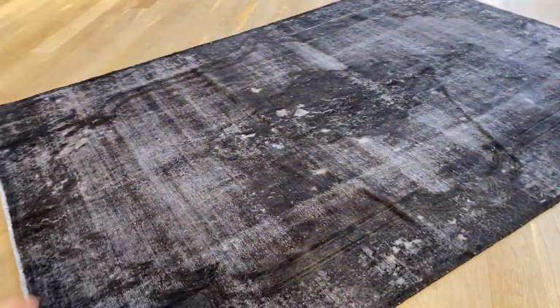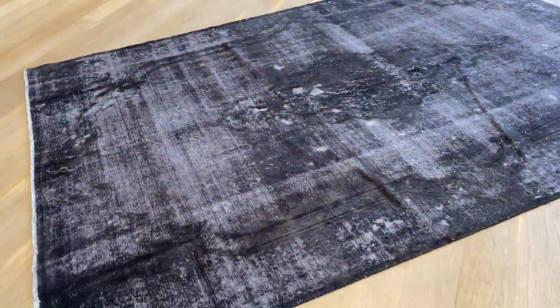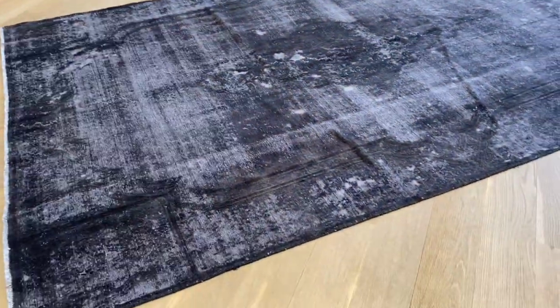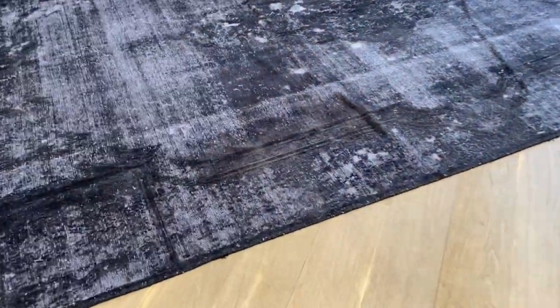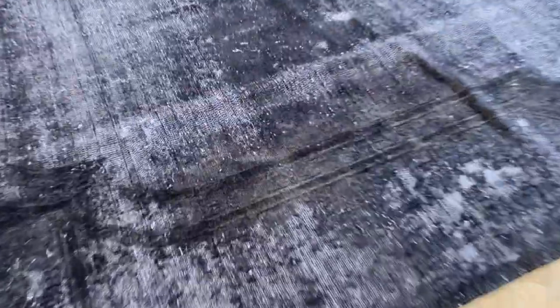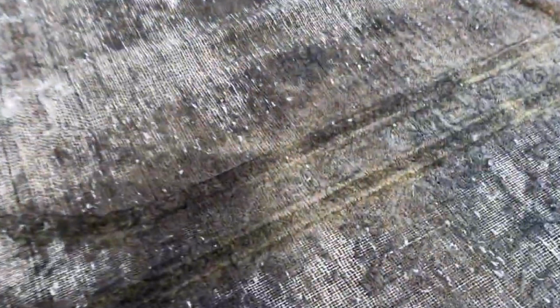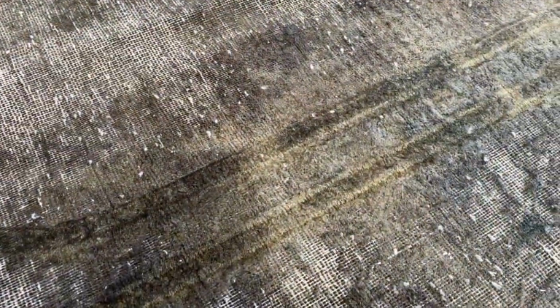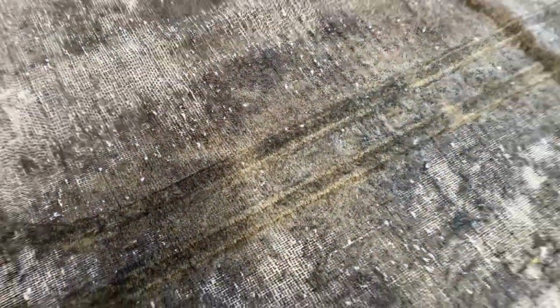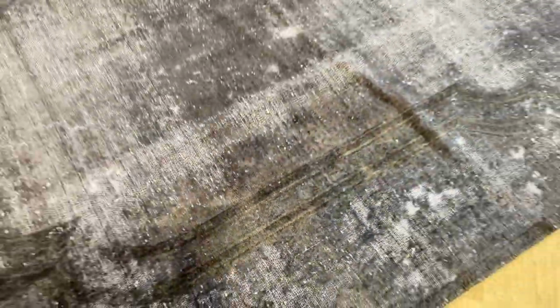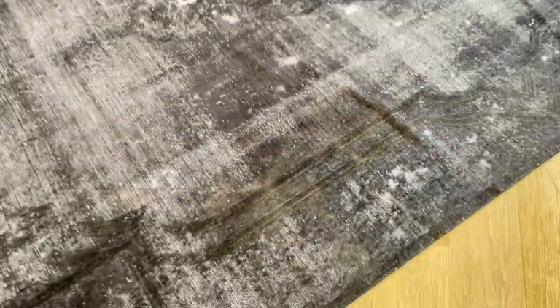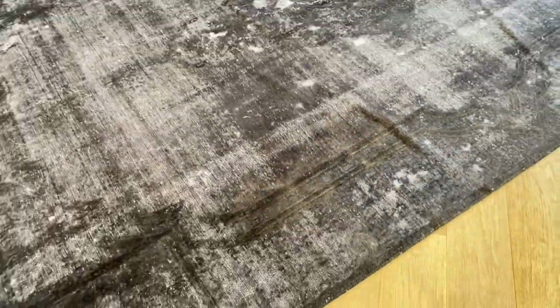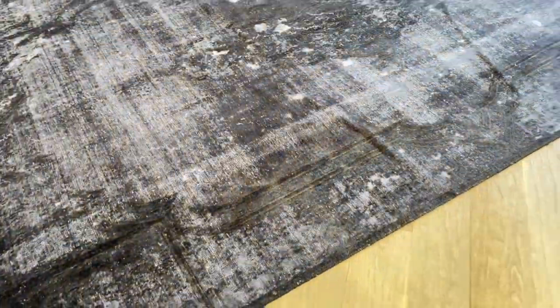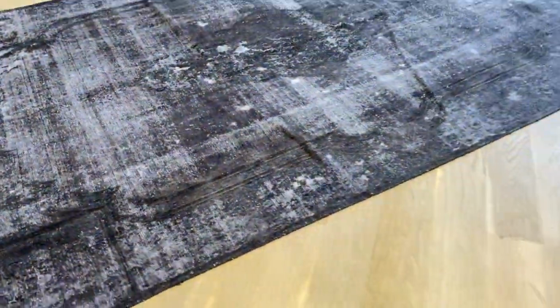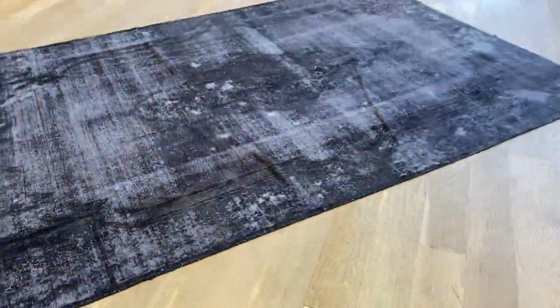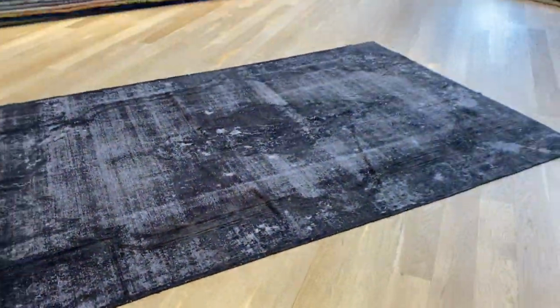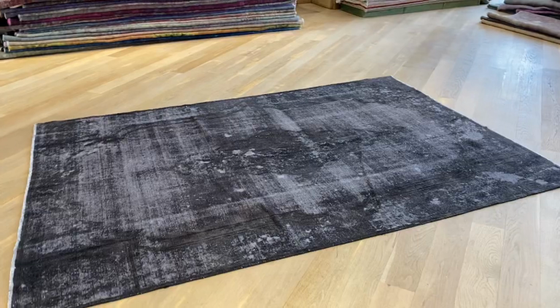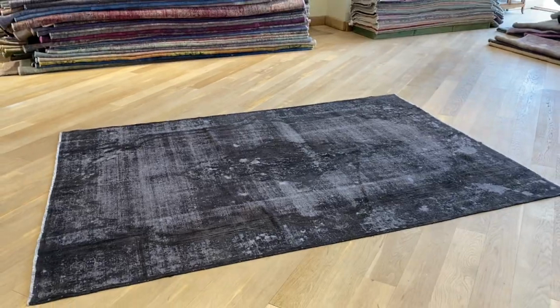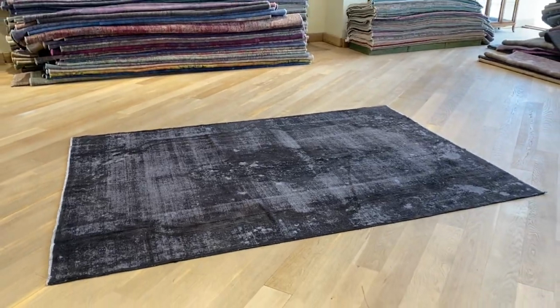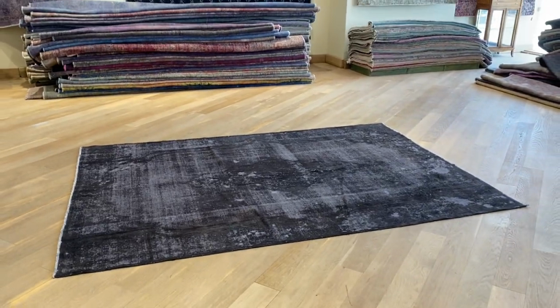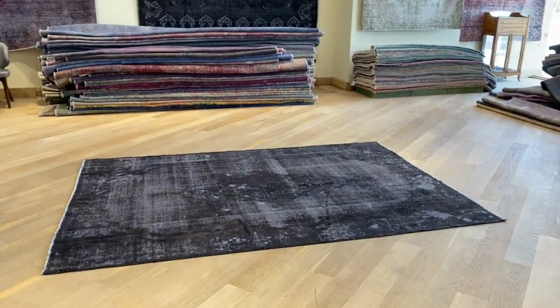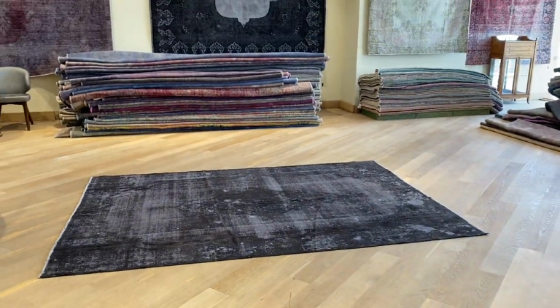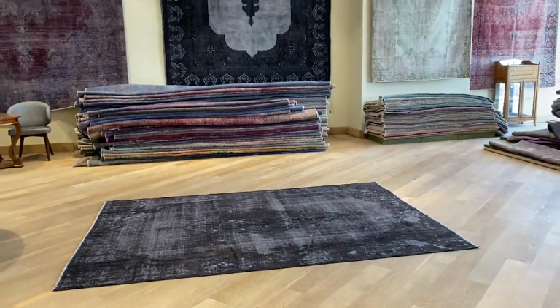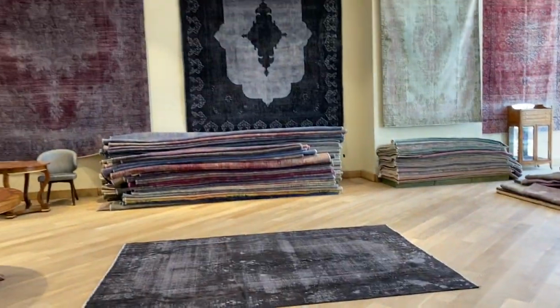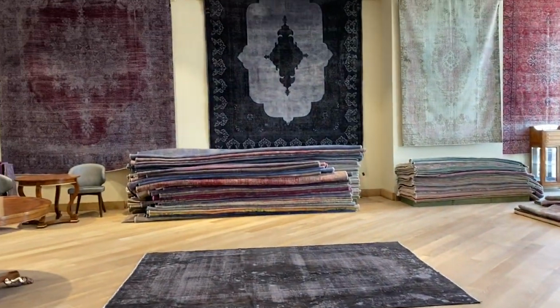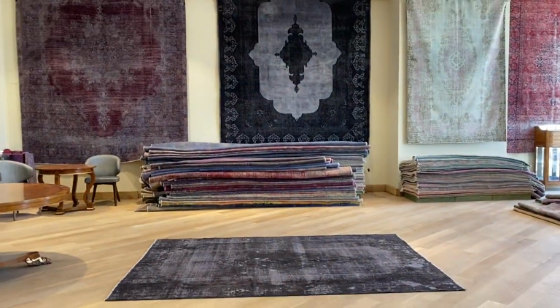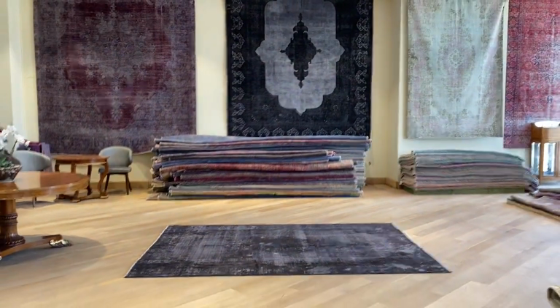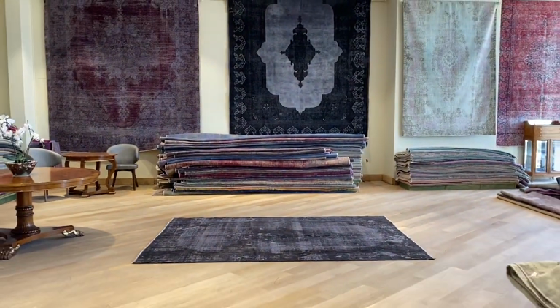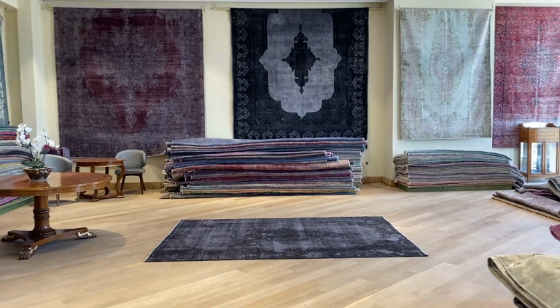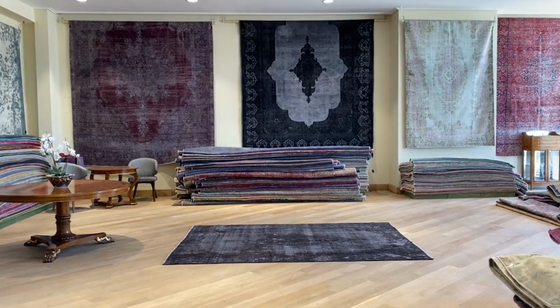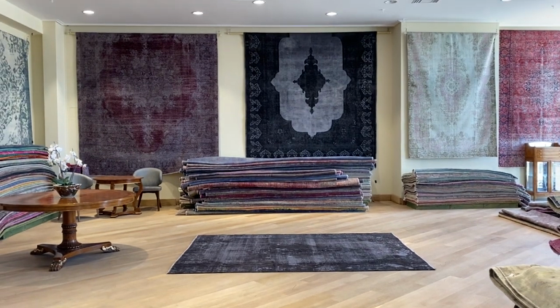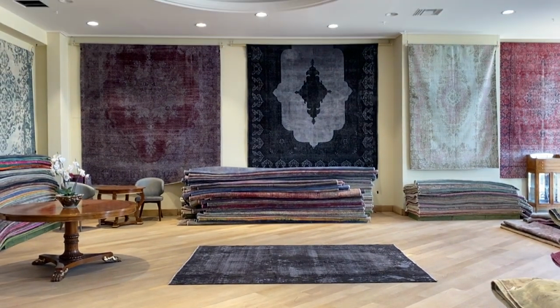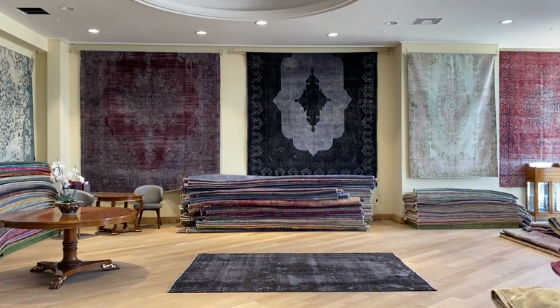There is a little bit of lighter brownishness in some parts of the carpet, but it has a very nice, beautiful jet black color tone. If you have any further questions about this carpet or any other carpet in our collection, feel free to contact us or one of our showrooms in Germany.